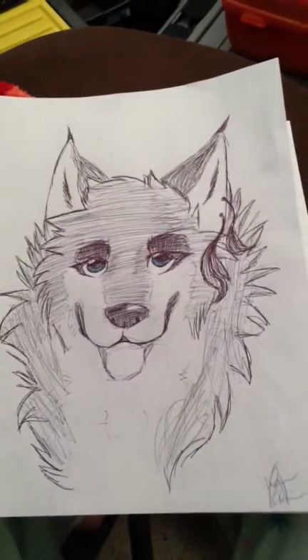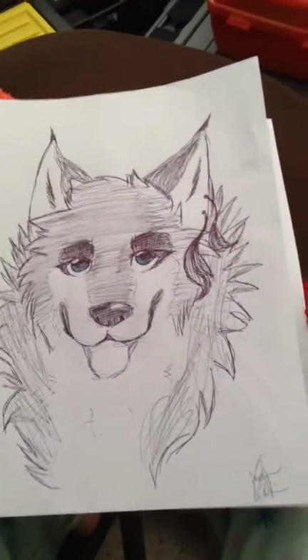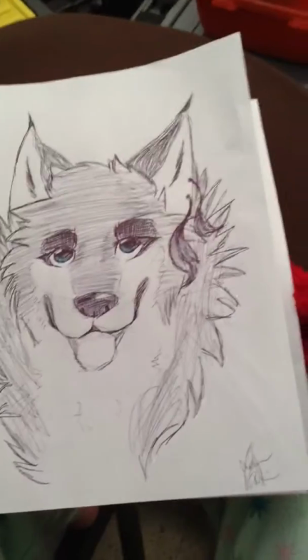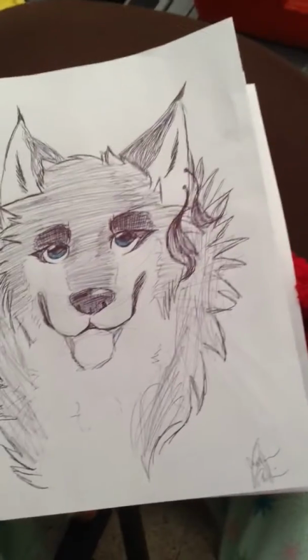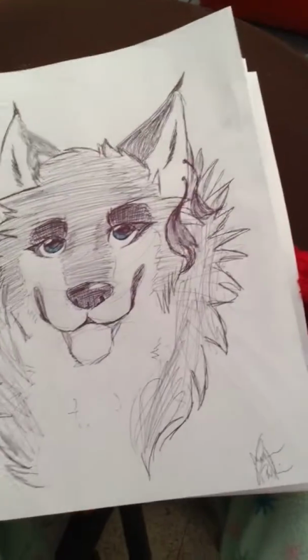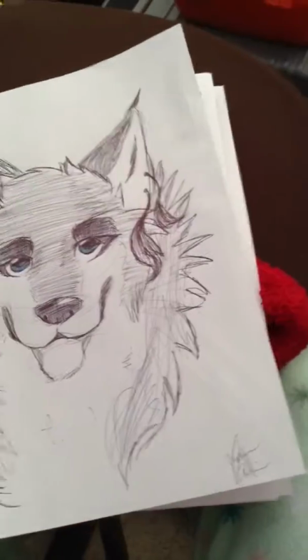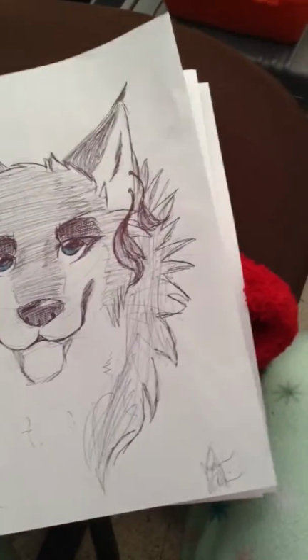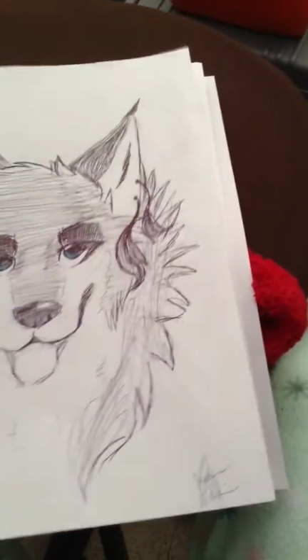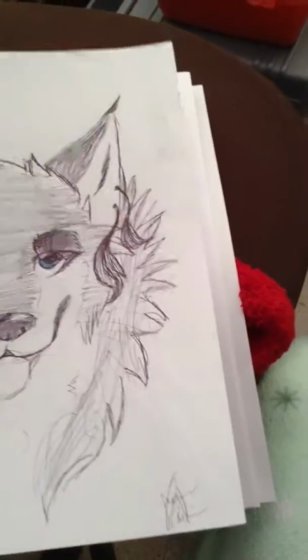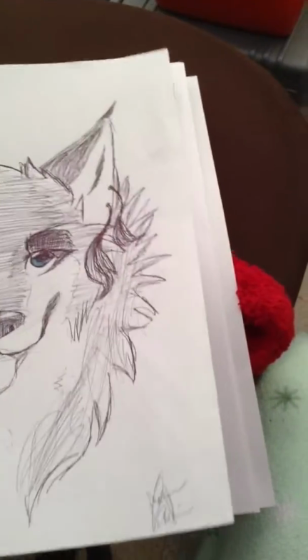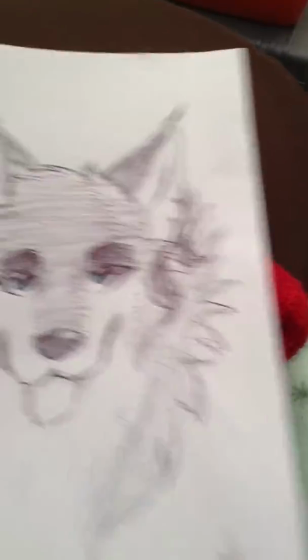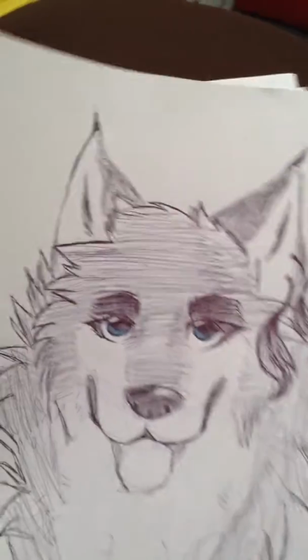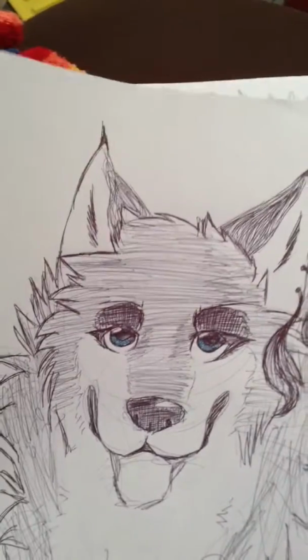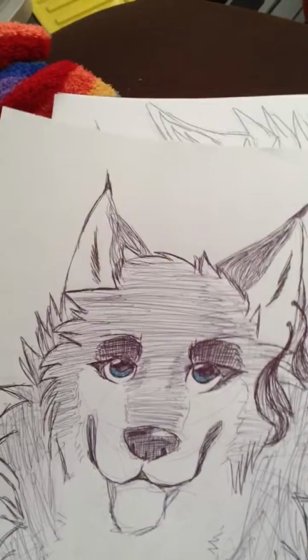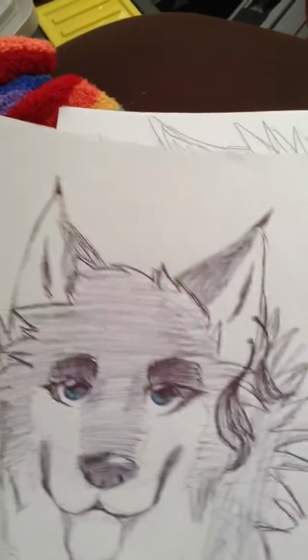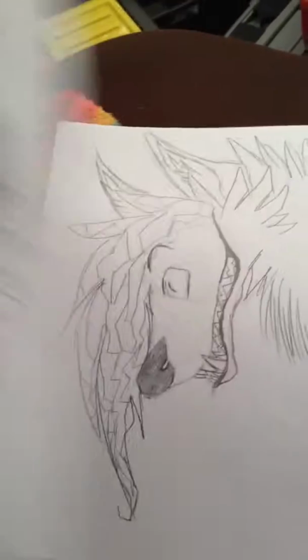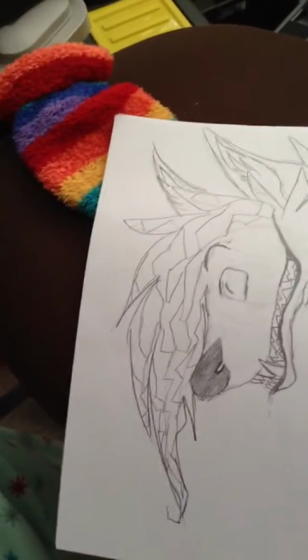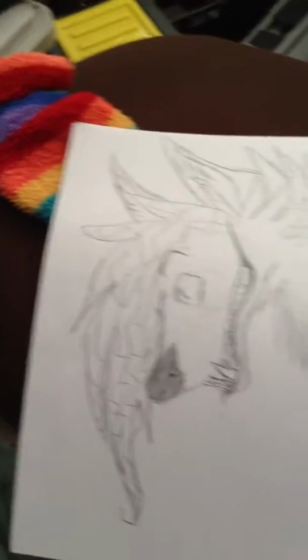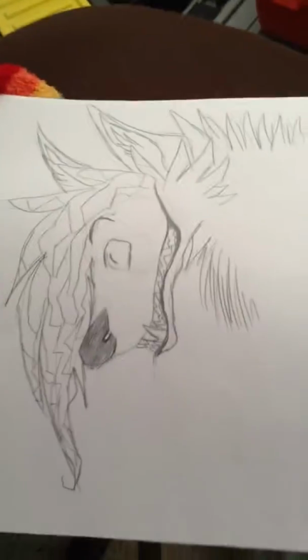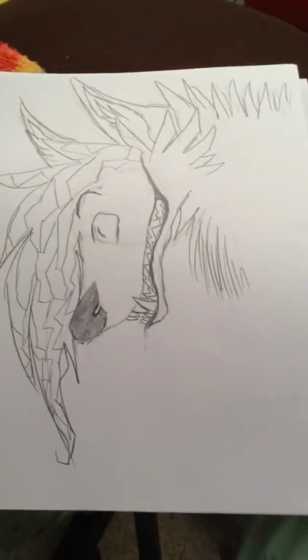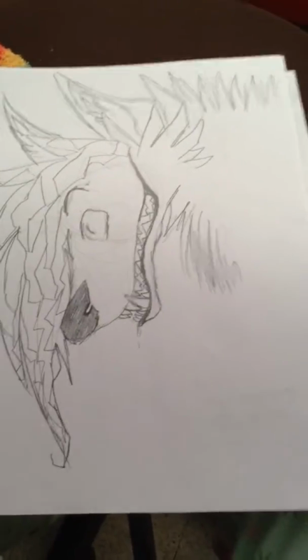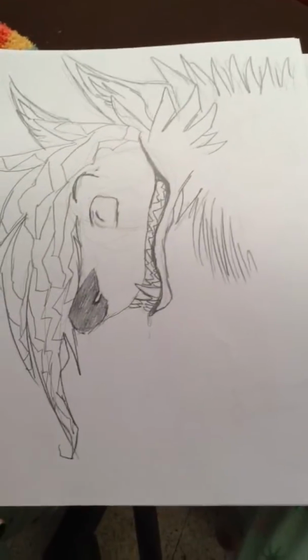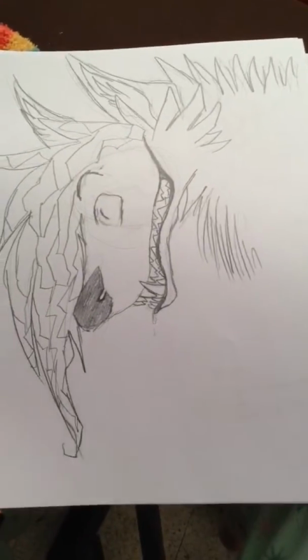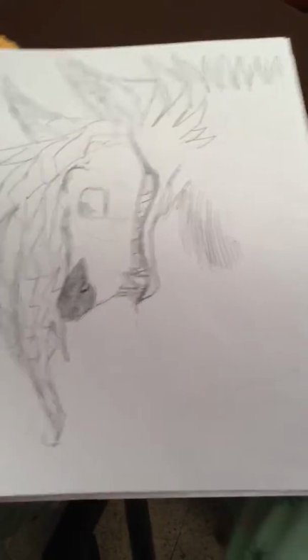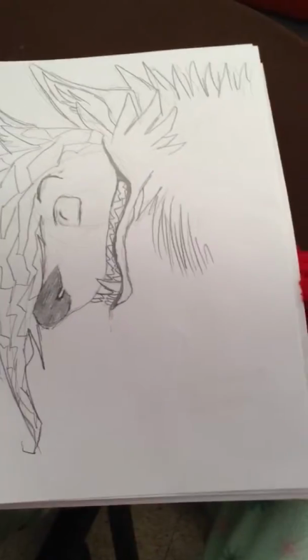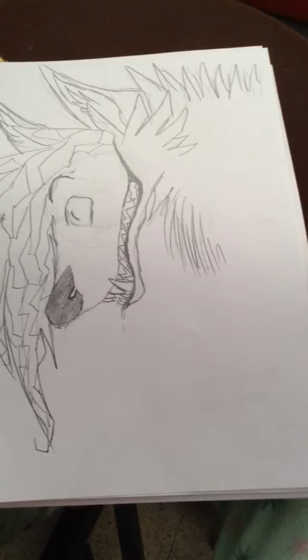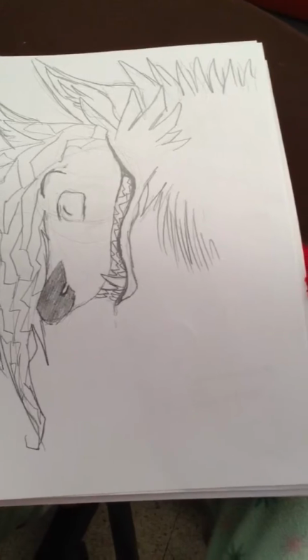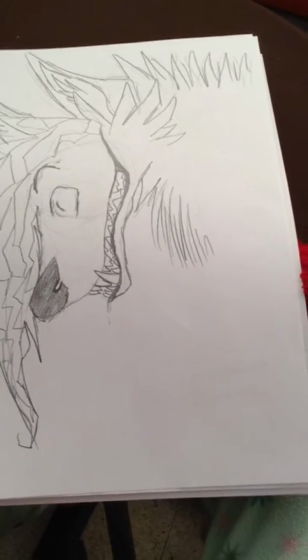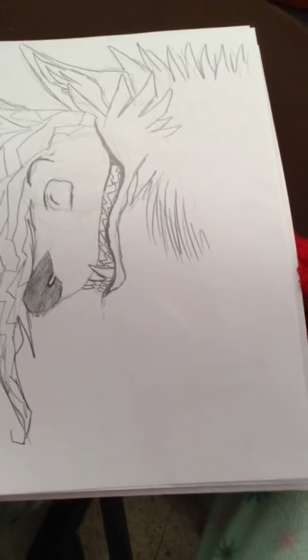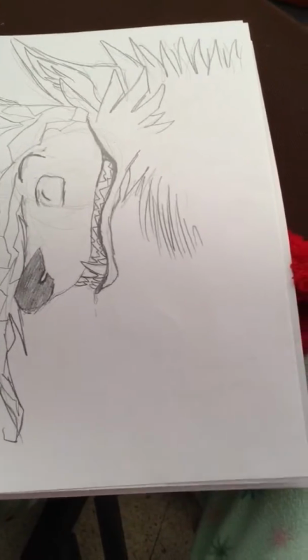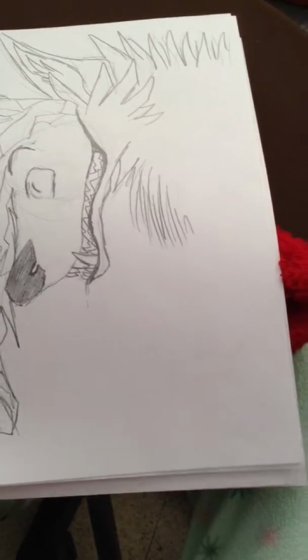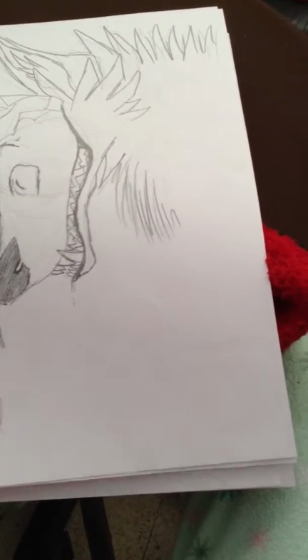Did this one in pen. Some of these are kind of older than others — like this one, this one's an older one. This one. This one.